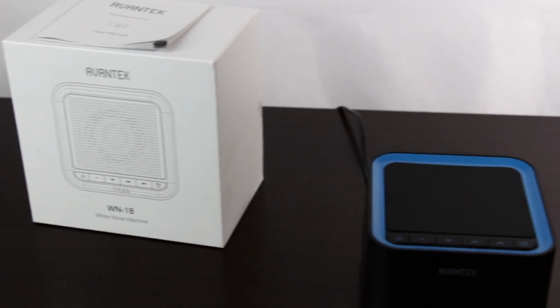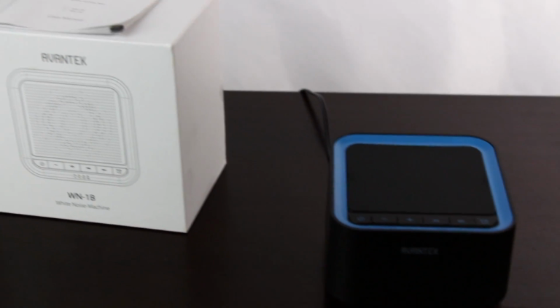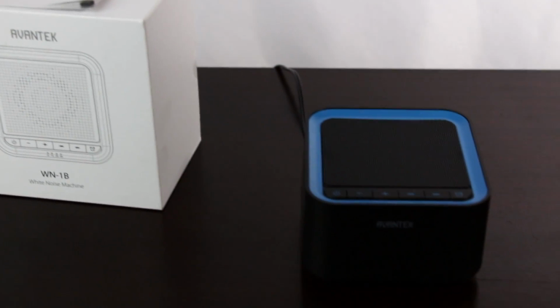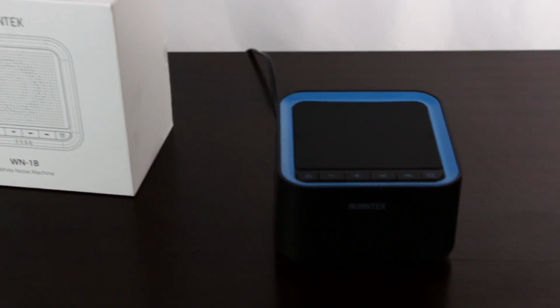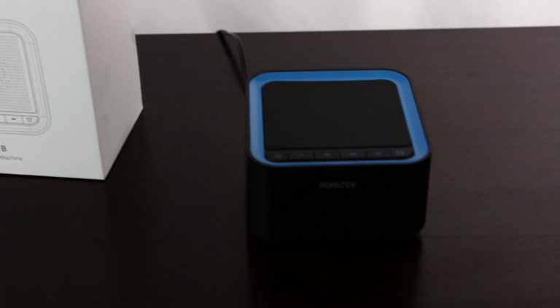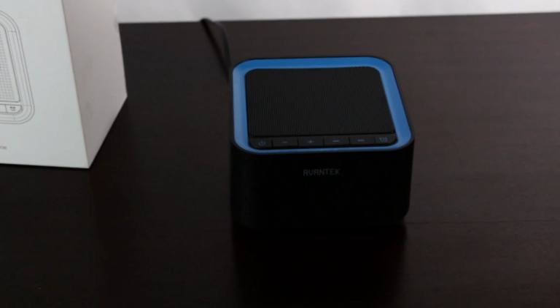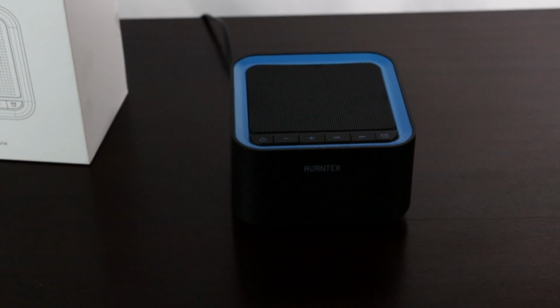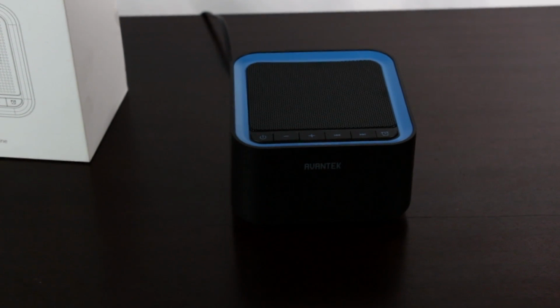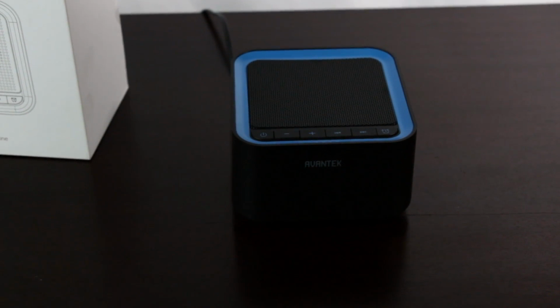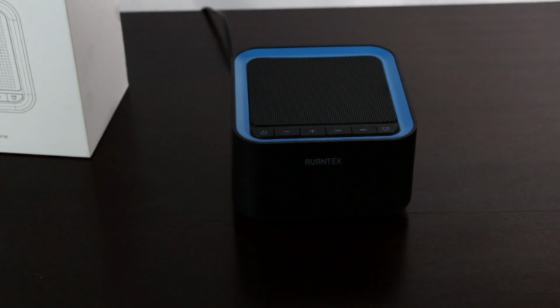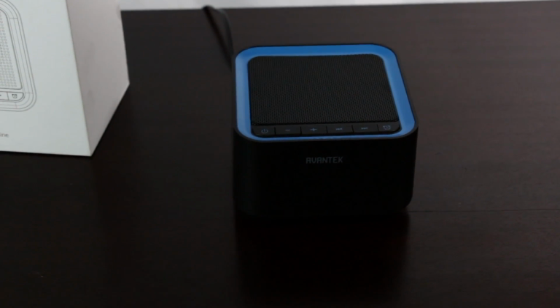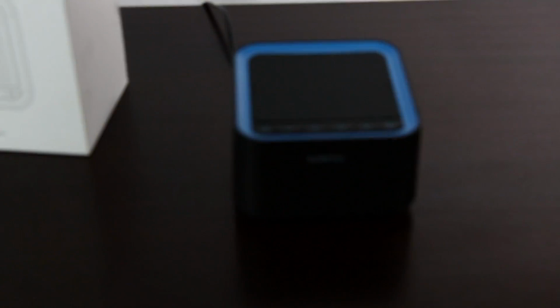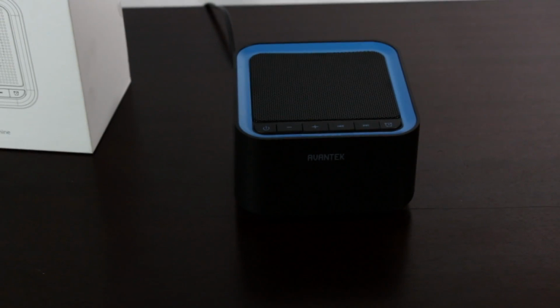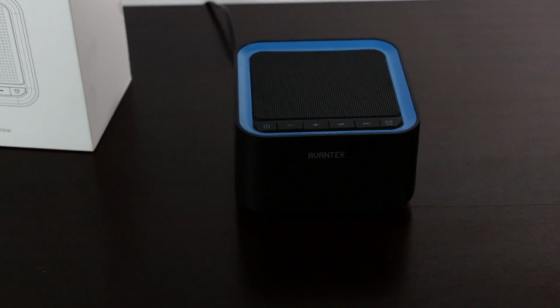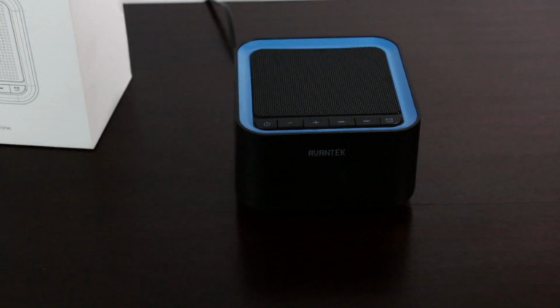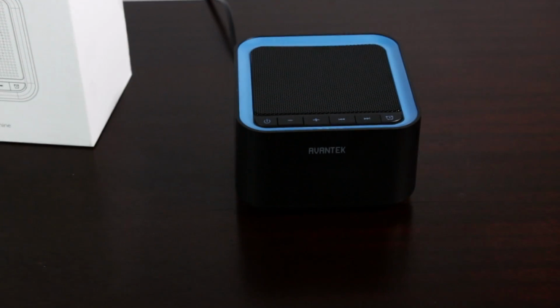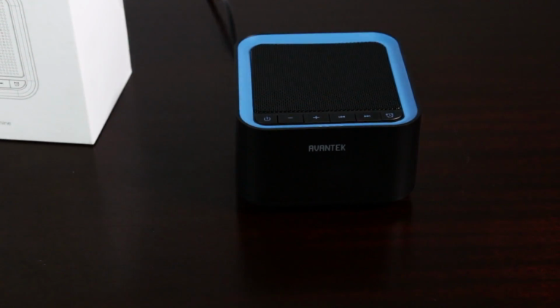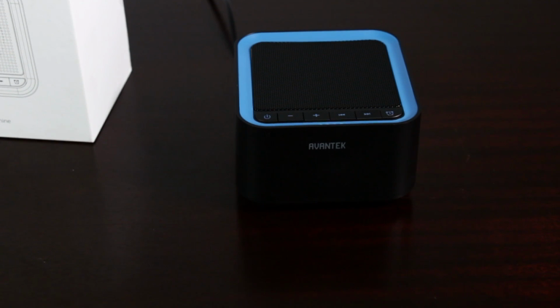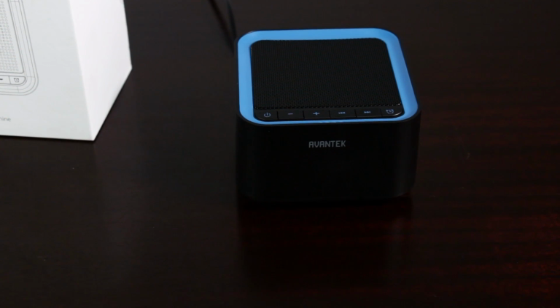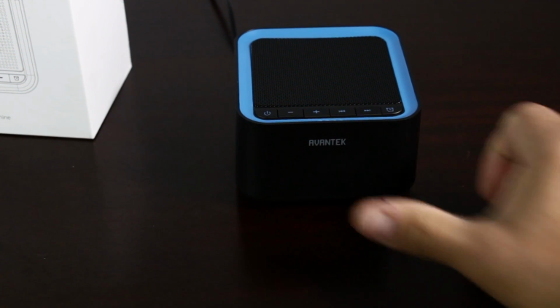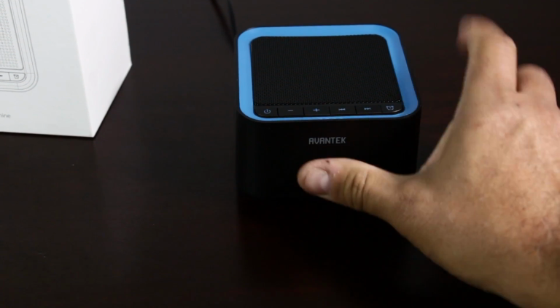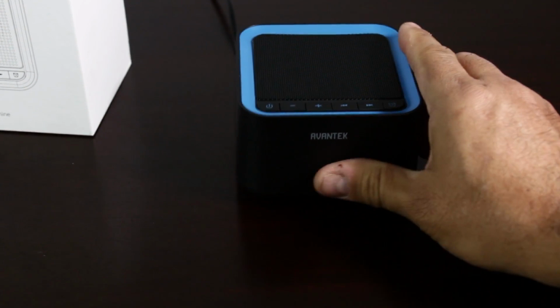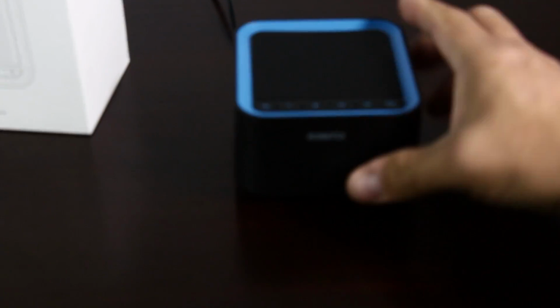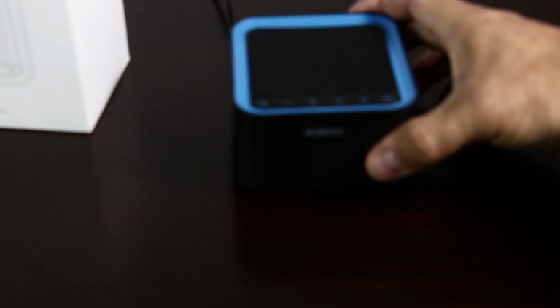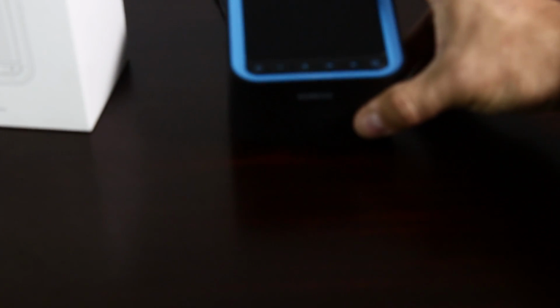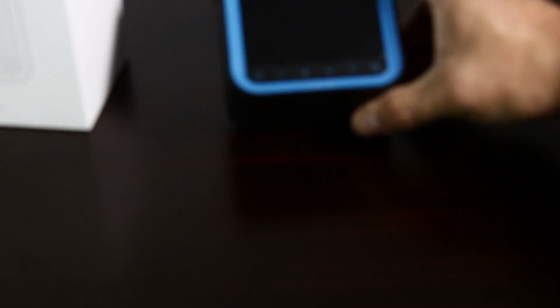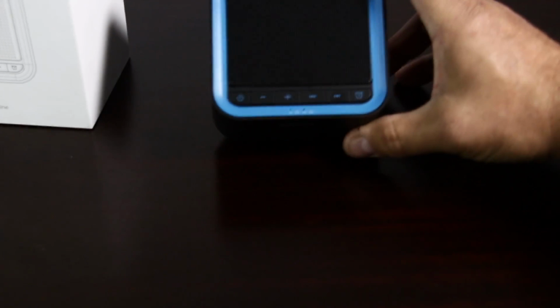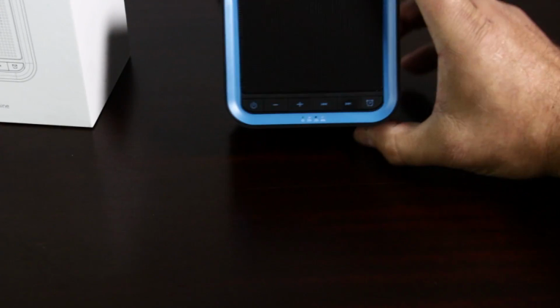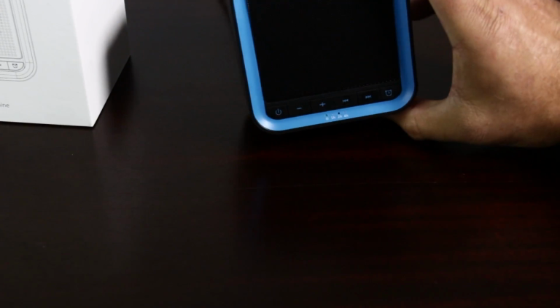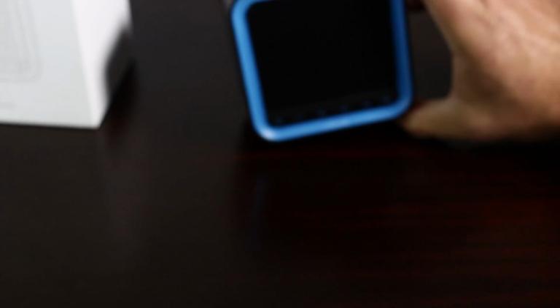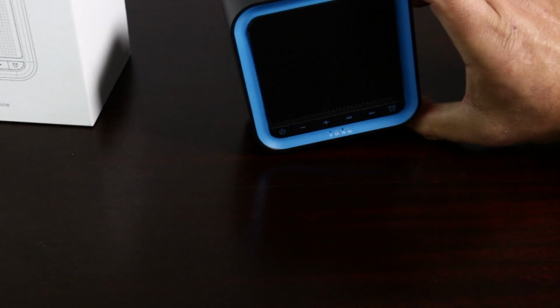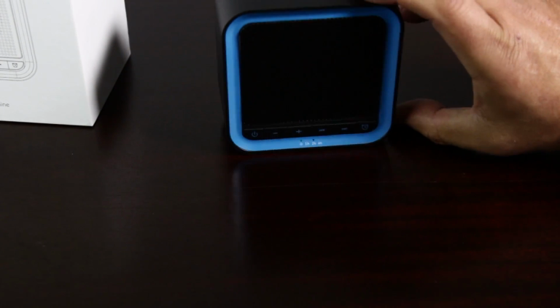Review here on this Avantek white noise speaker. This one is made by Avantek. Can you hear the rain sound?